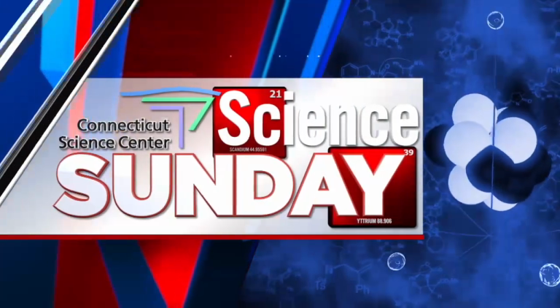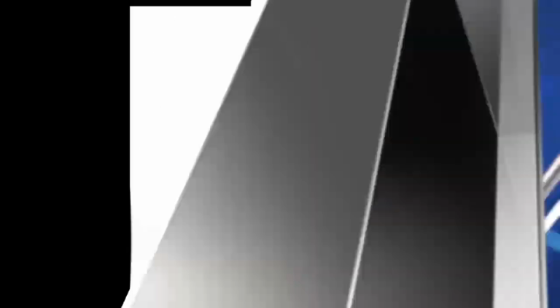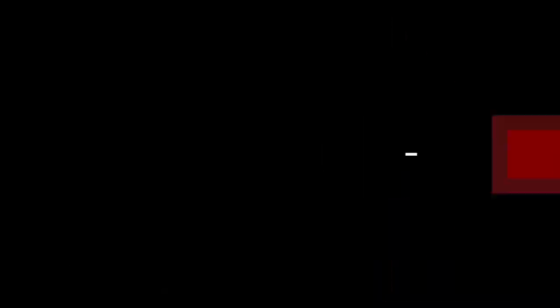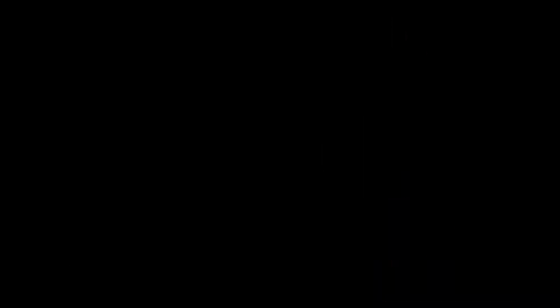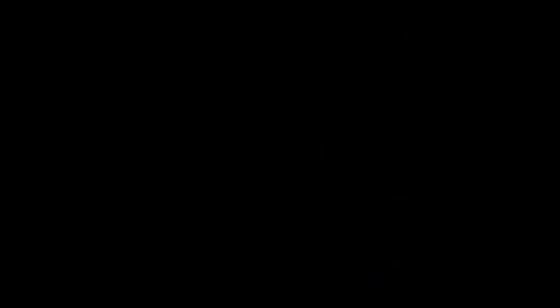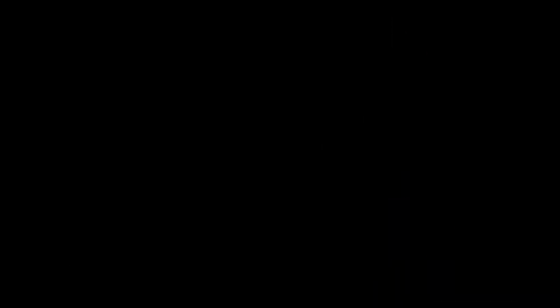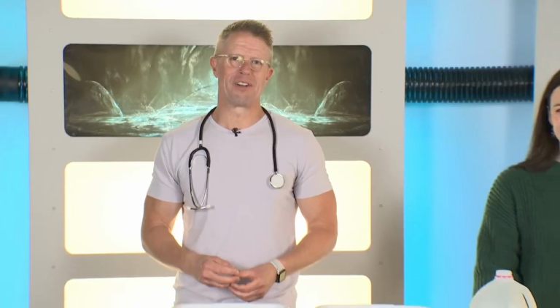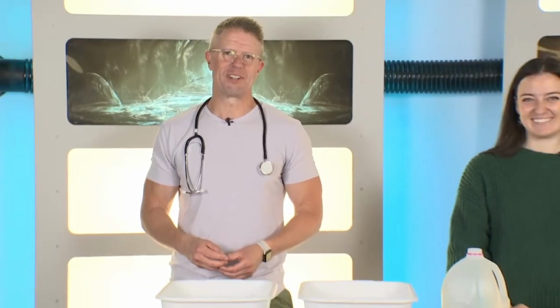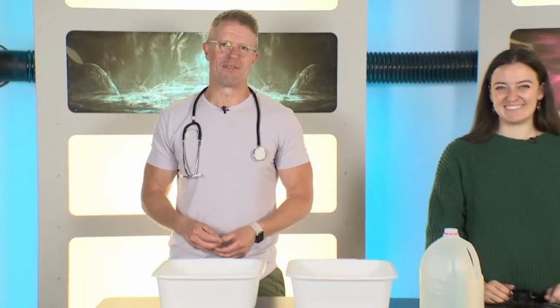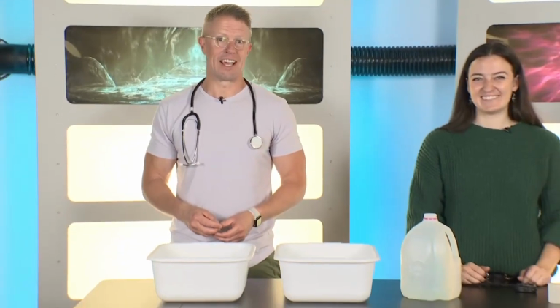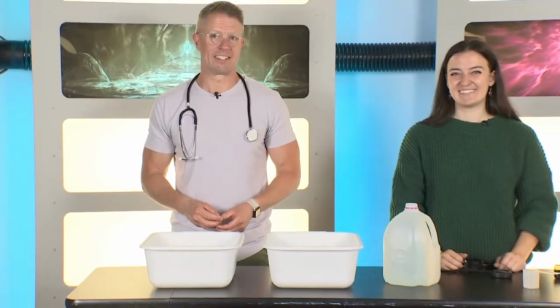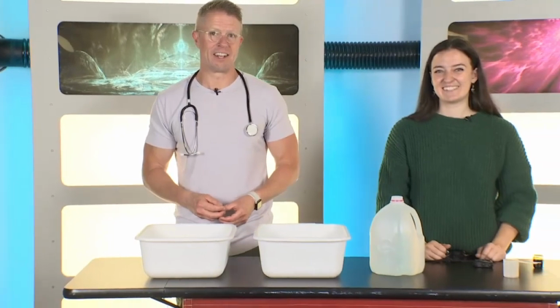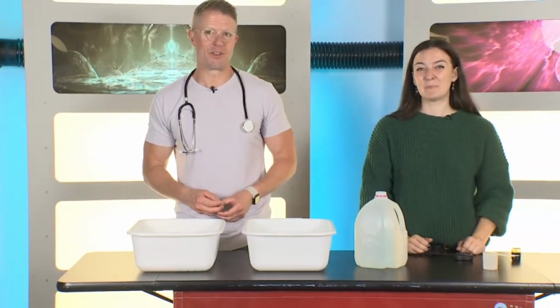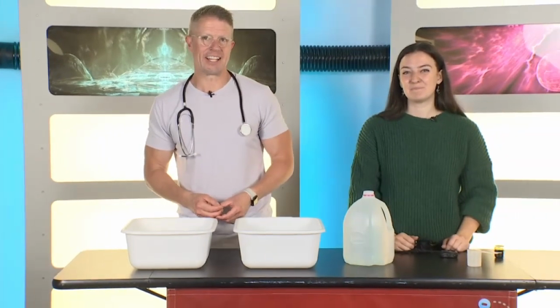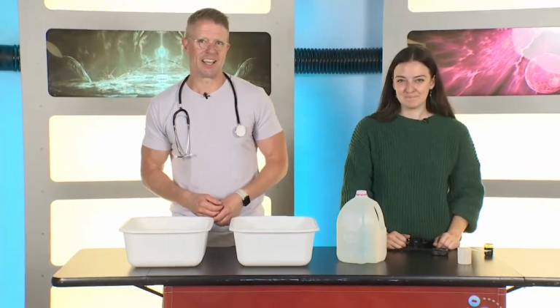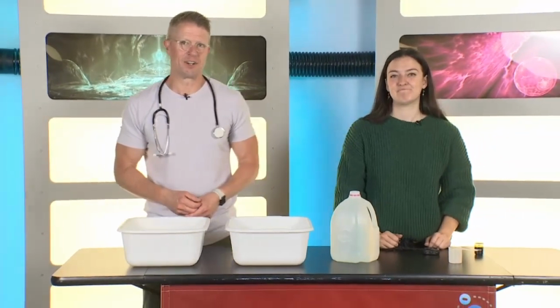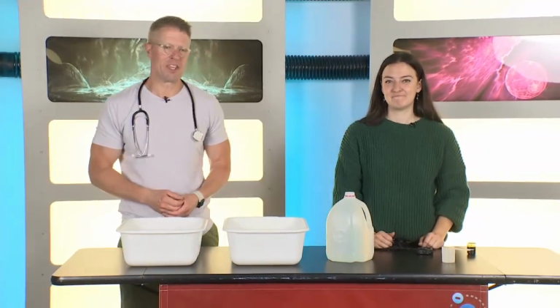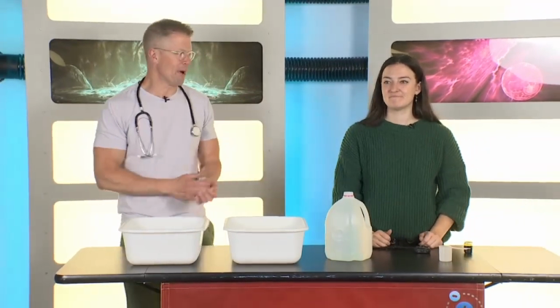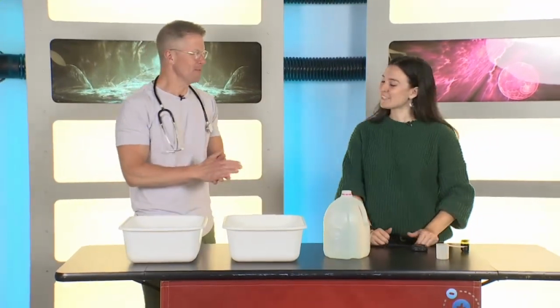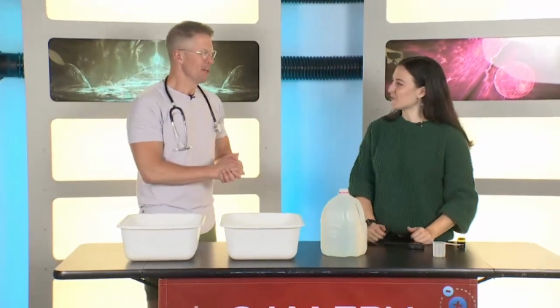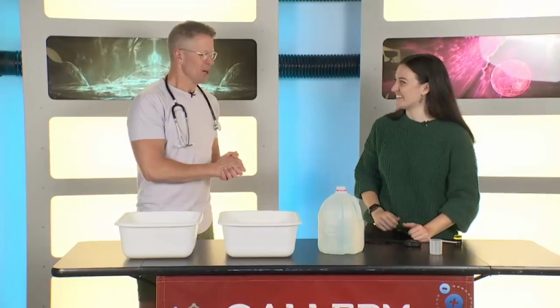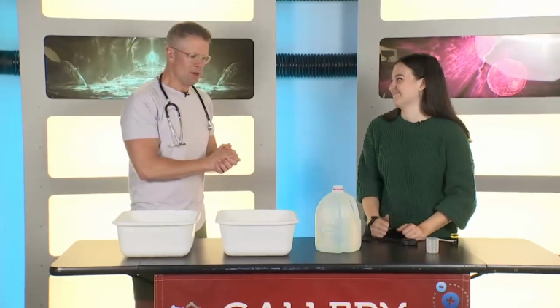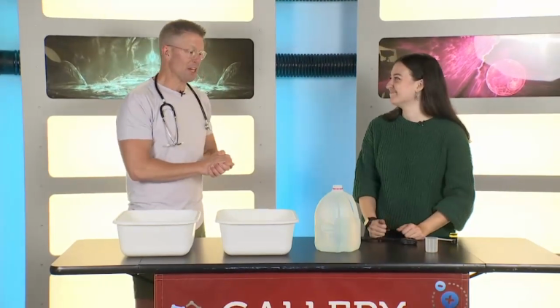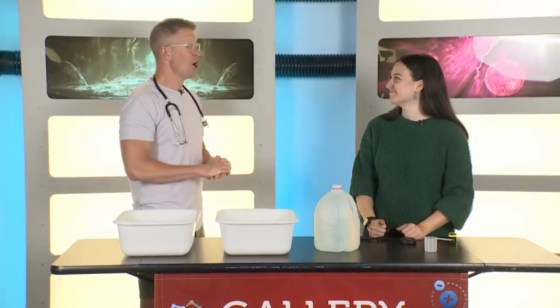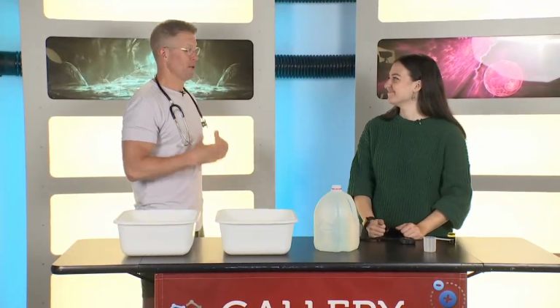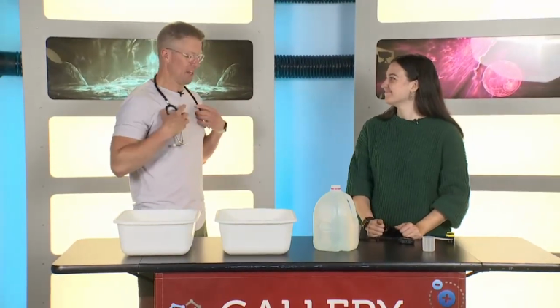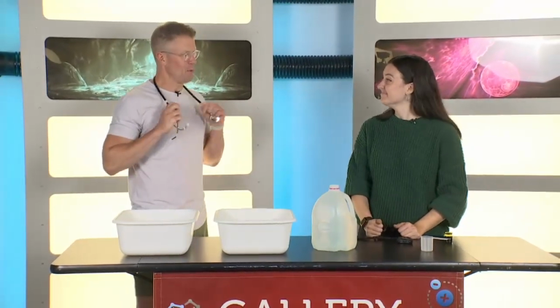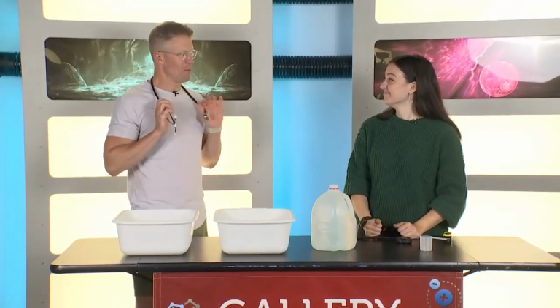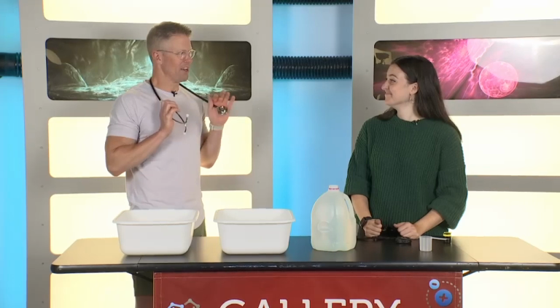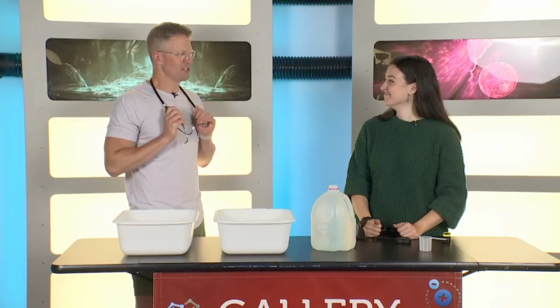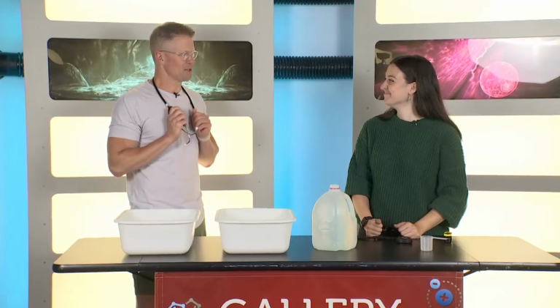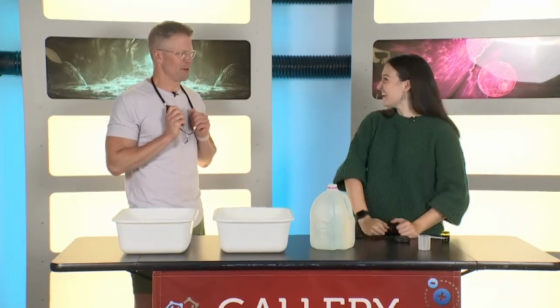Greetings and welcome to another edition of Science Sunday here at the Connecticut Science Center with Aoife Ryle. Good morning. So we're talking heart health today, which is why I'm wearing a little stethoscope here.